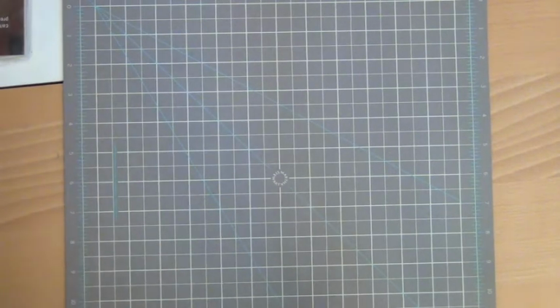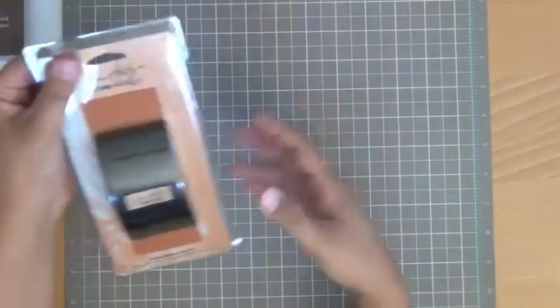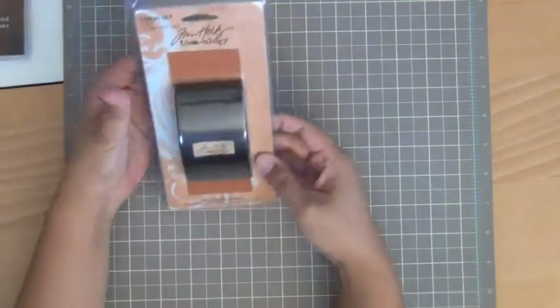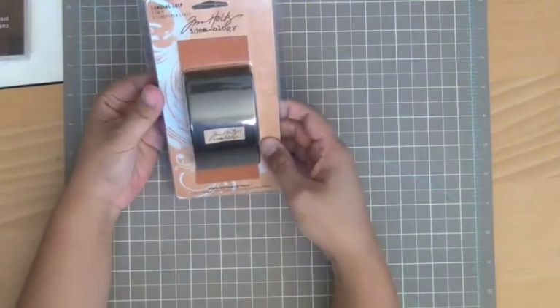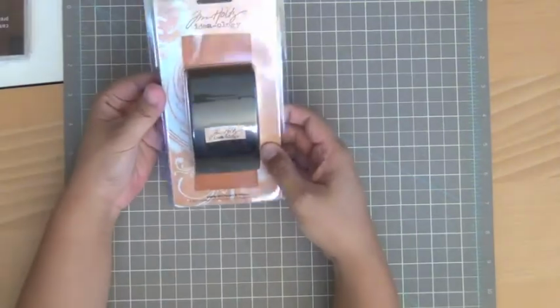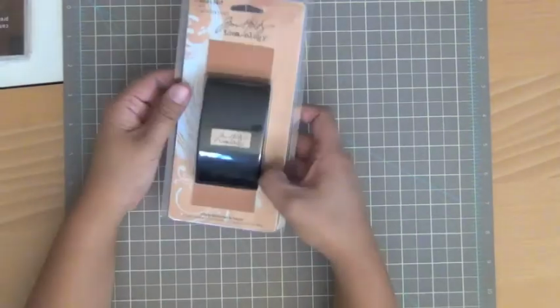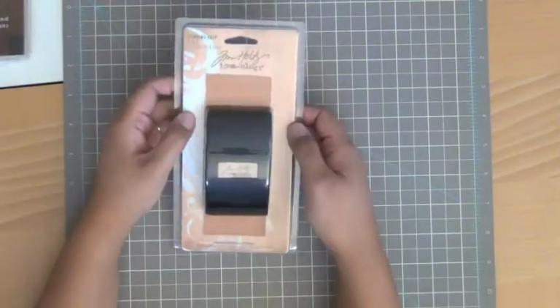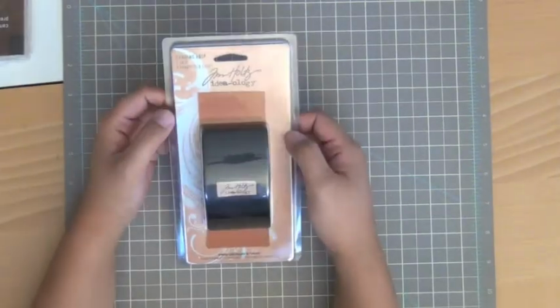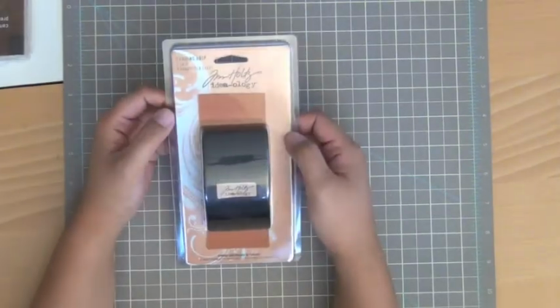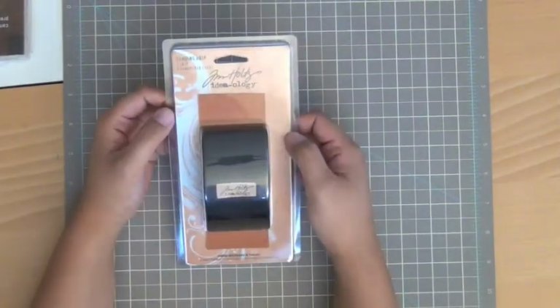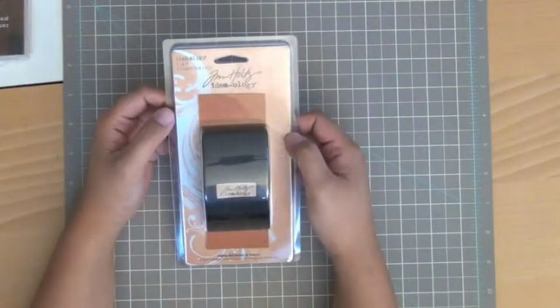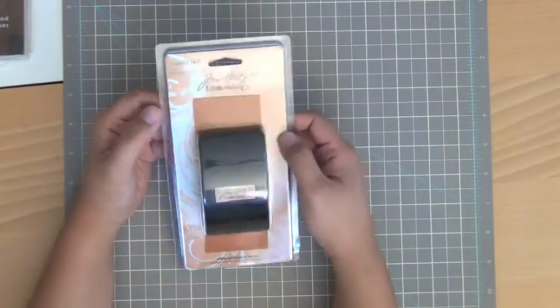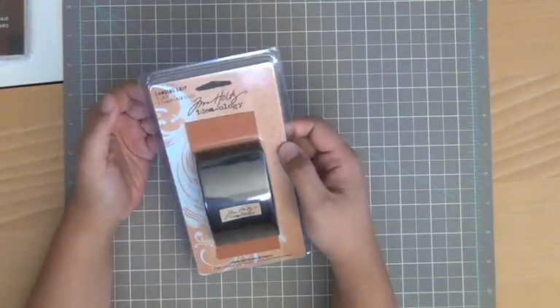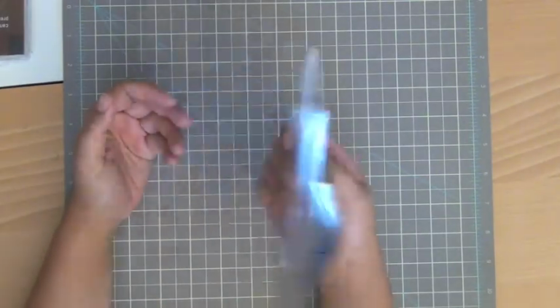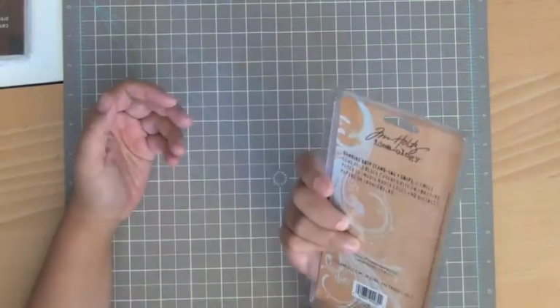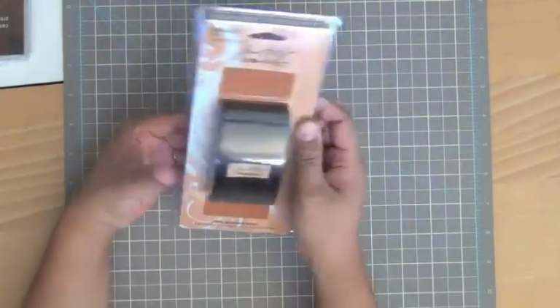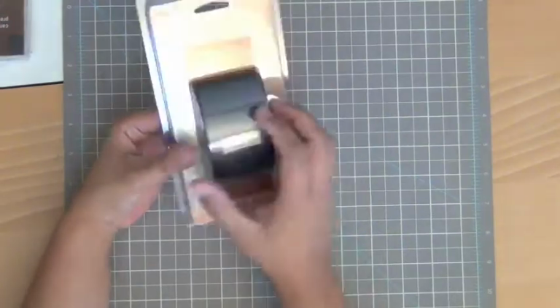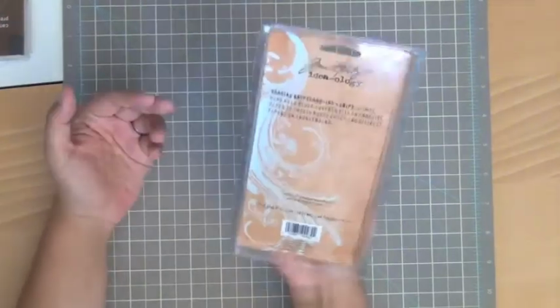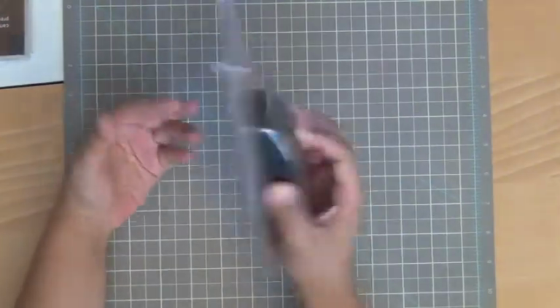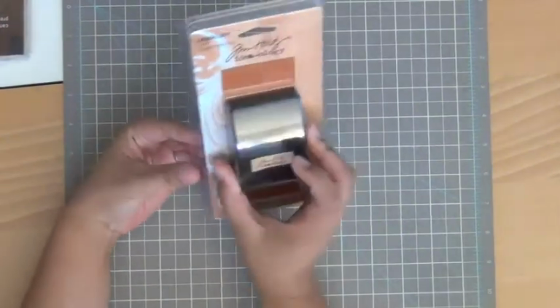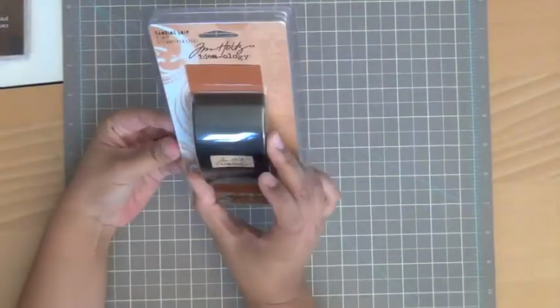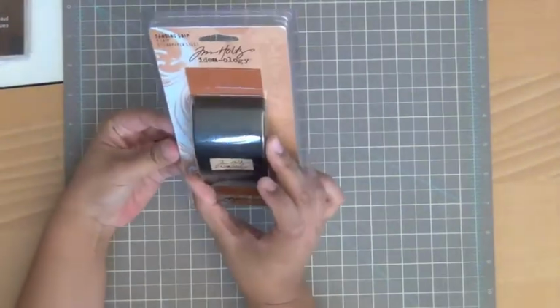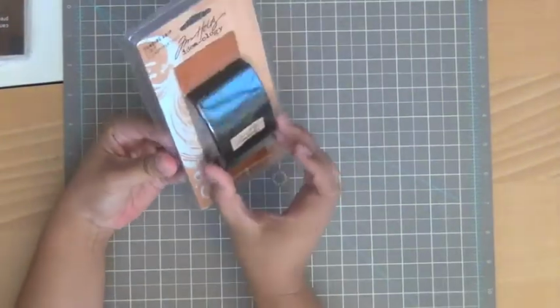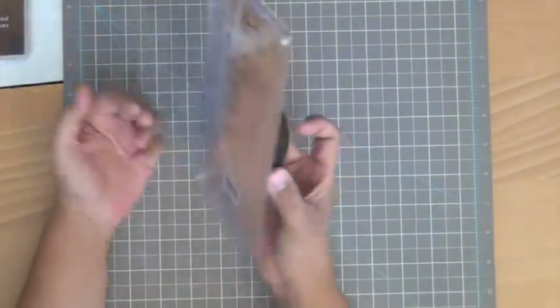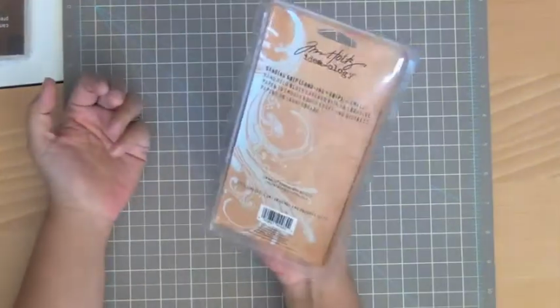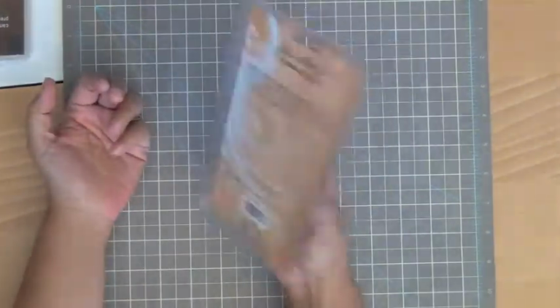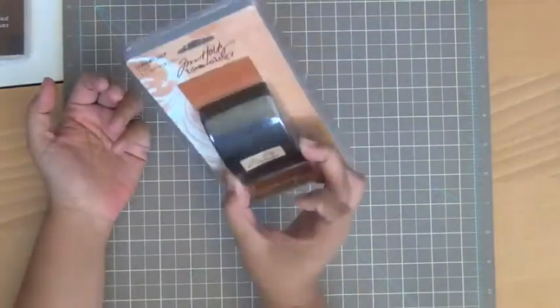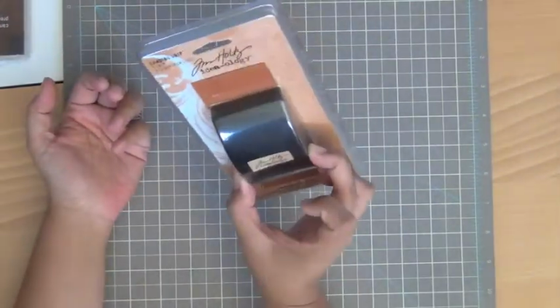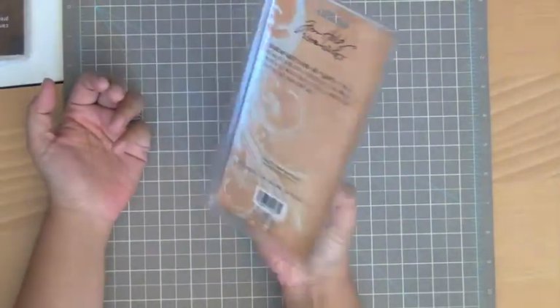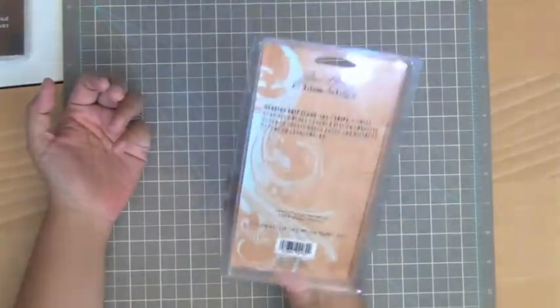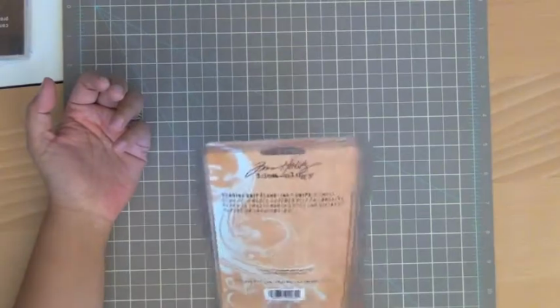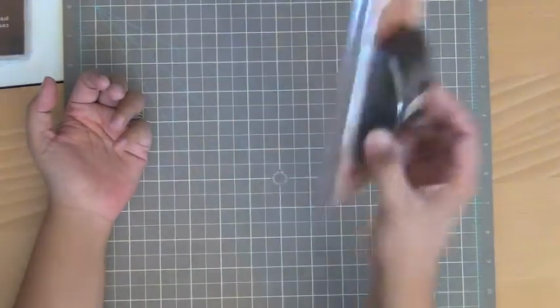I picked up this Tim Holtz ideology standing grip. I don't have one so I thought that would be kind of neat. I know I could probably get this at Michael's with a coupon, but I thought I'd add it to my cart.